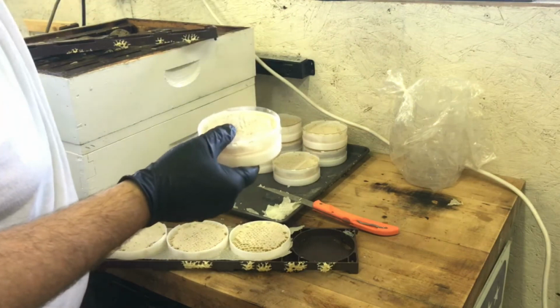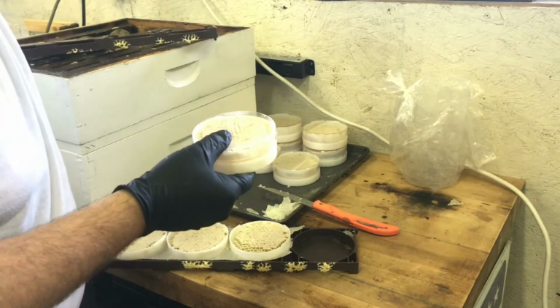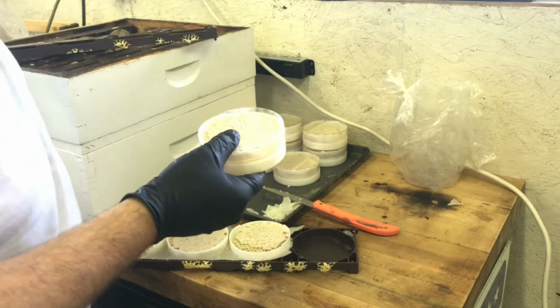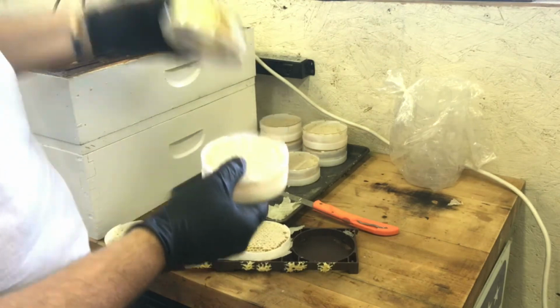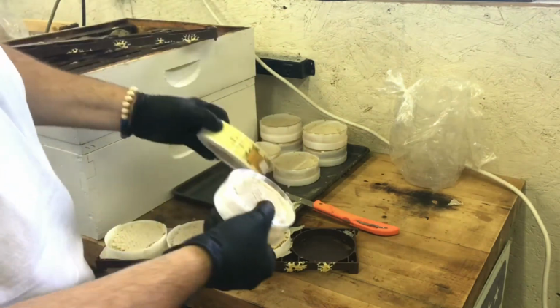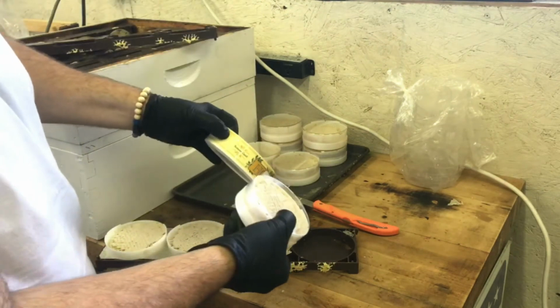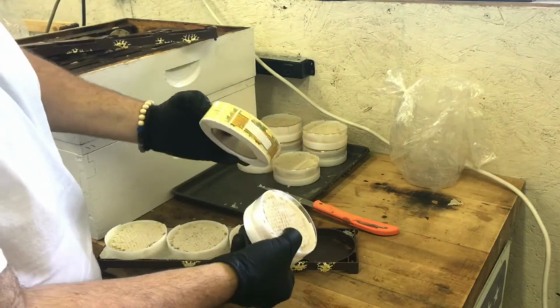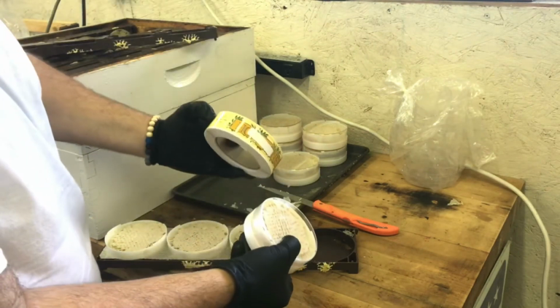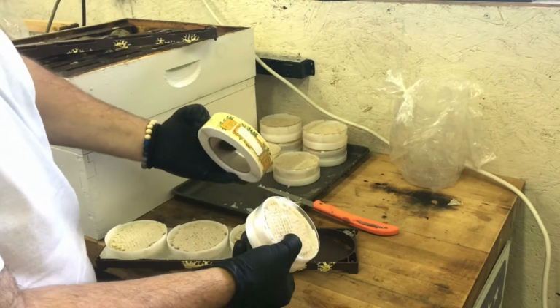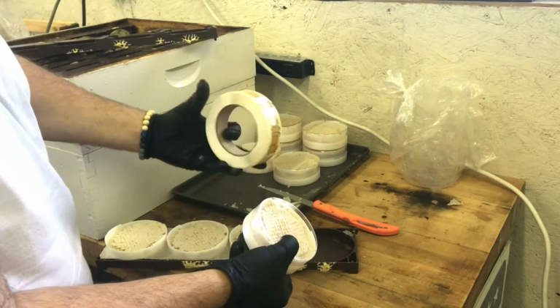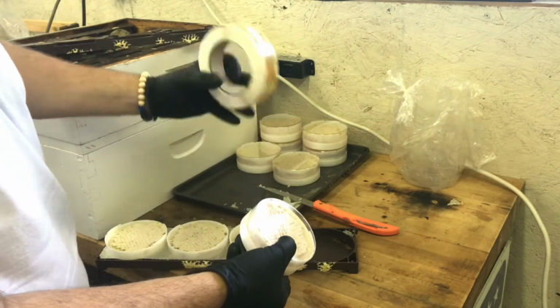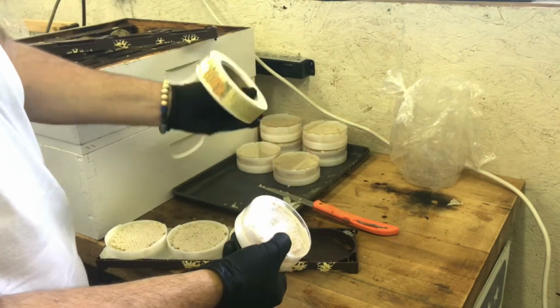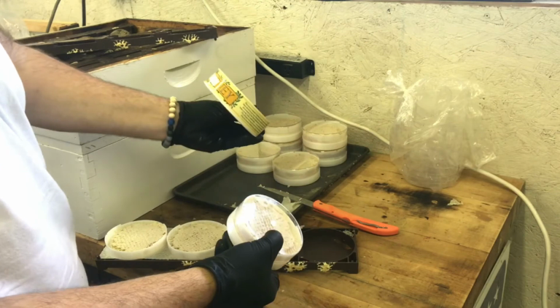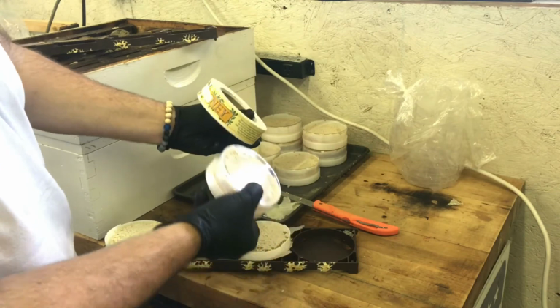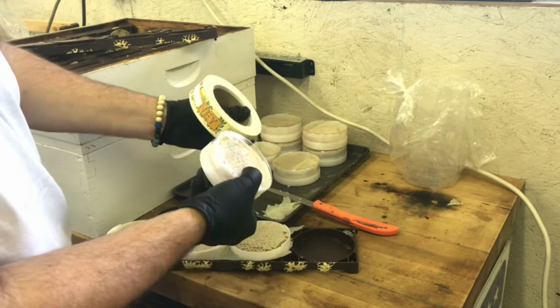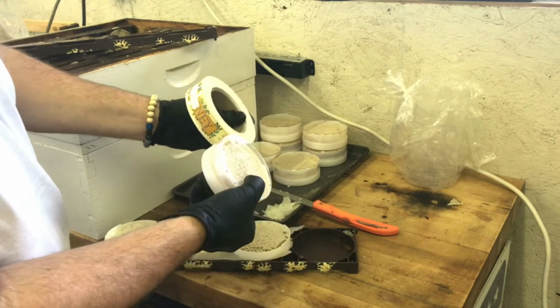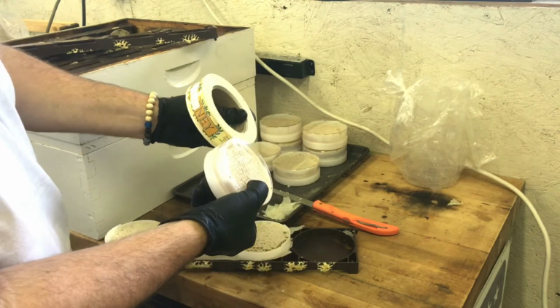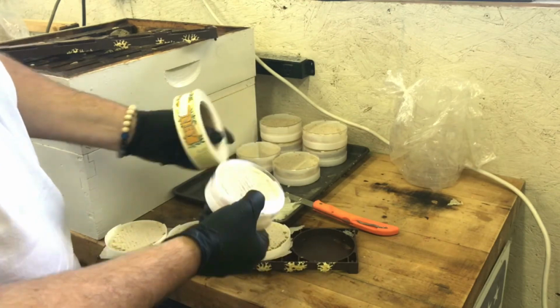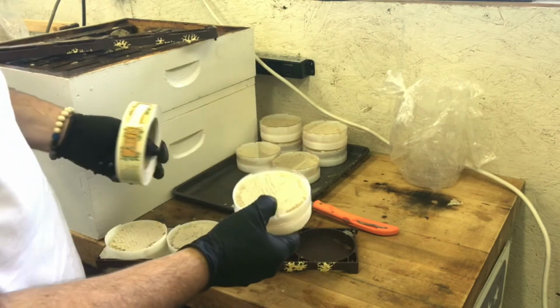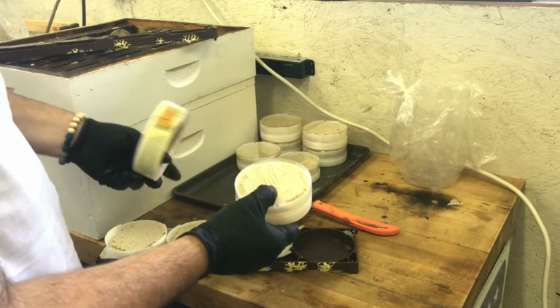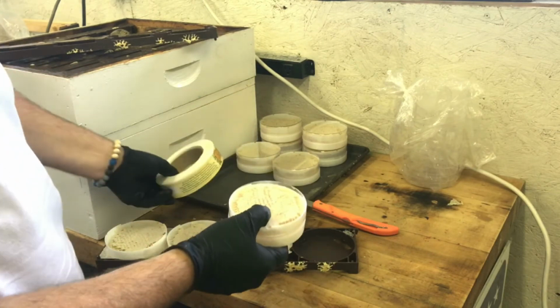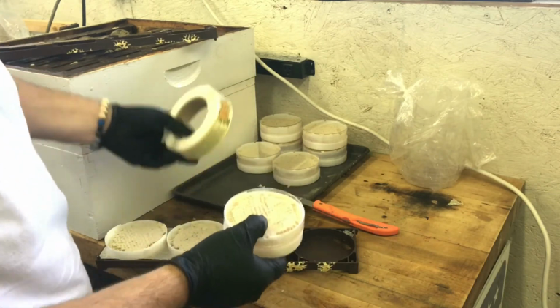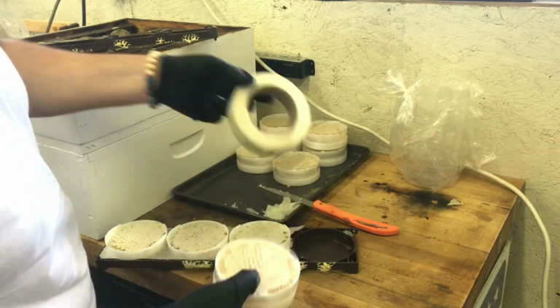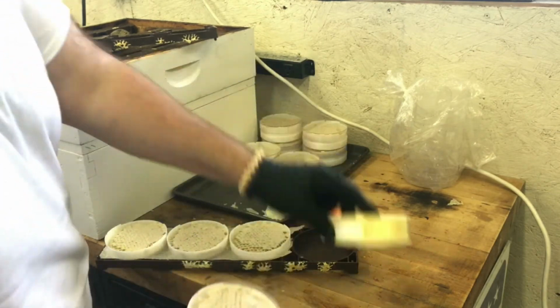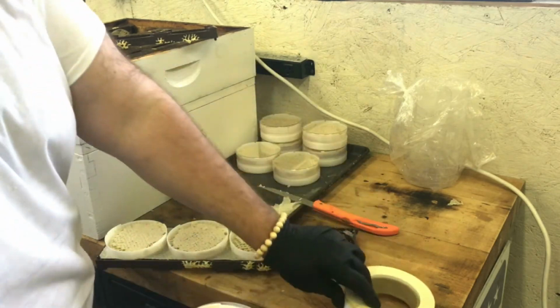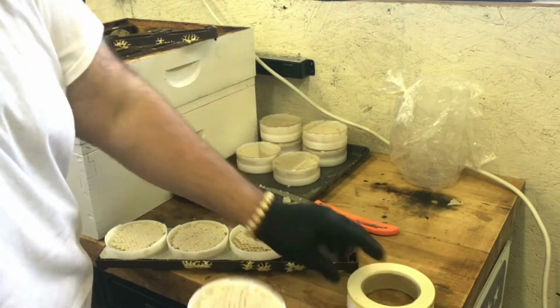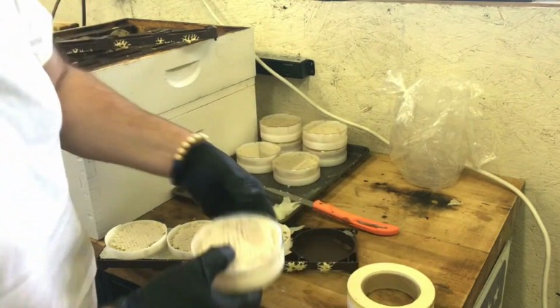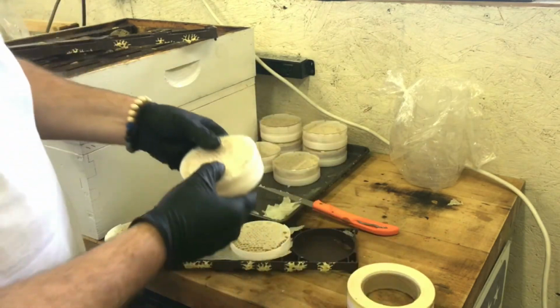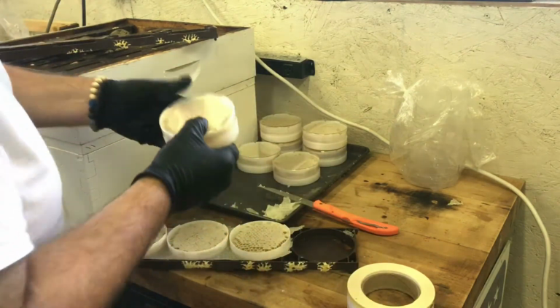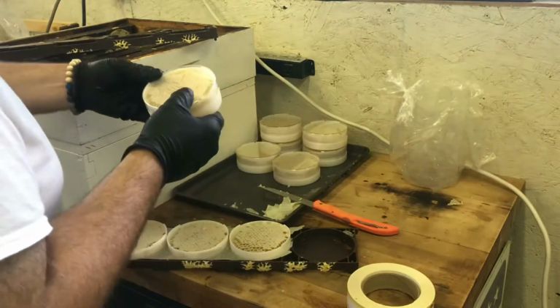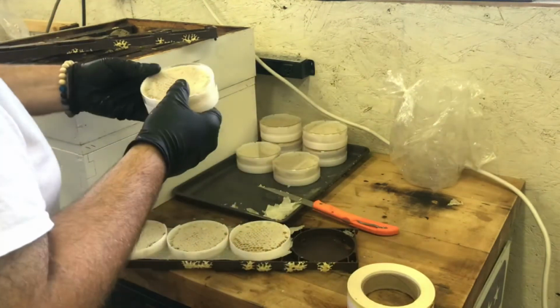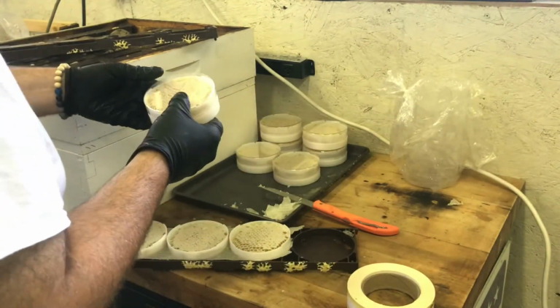We're going to take these labels and wrap them around the outside, which is going to allow us to close it off completely.